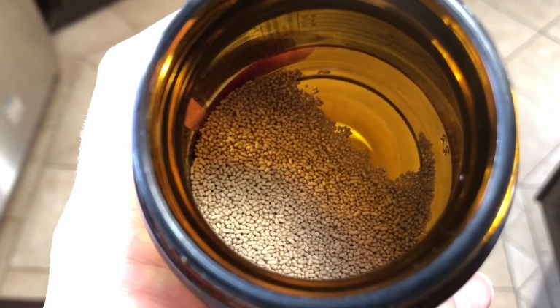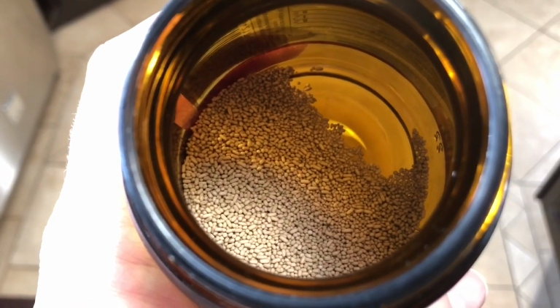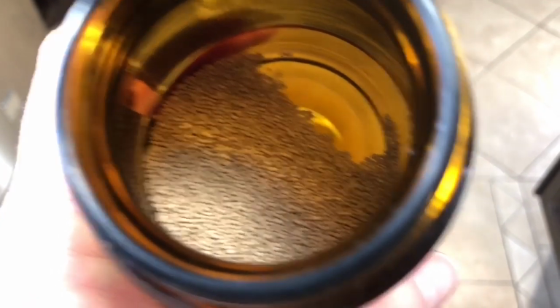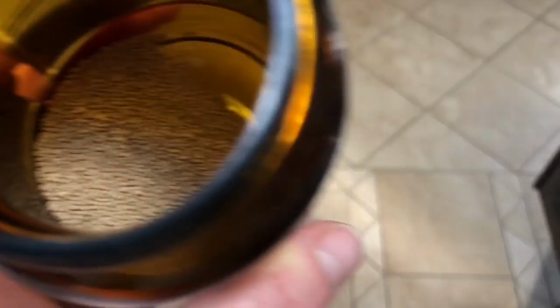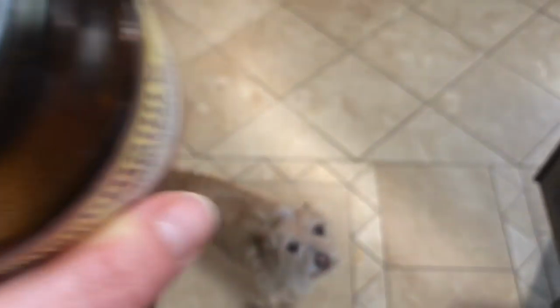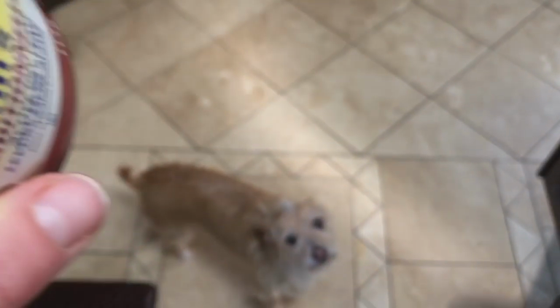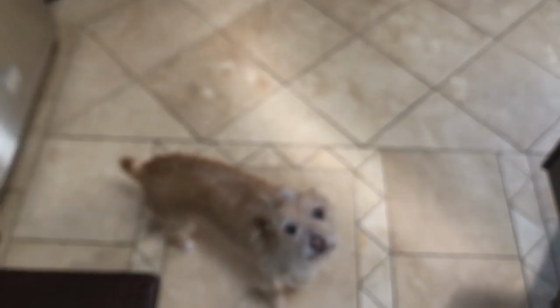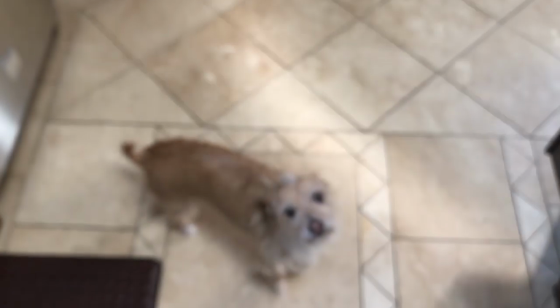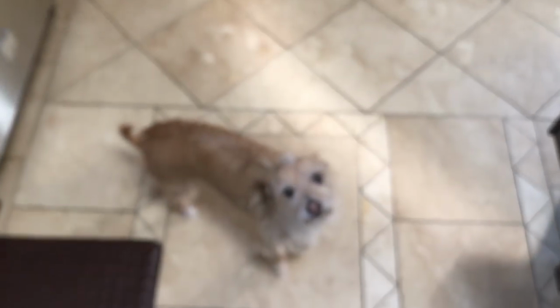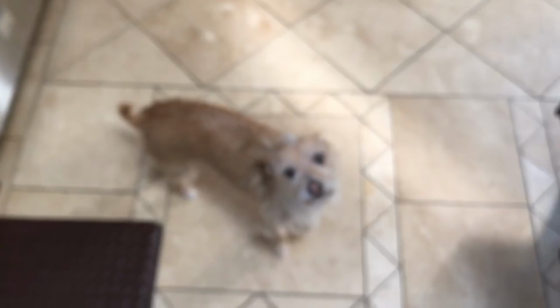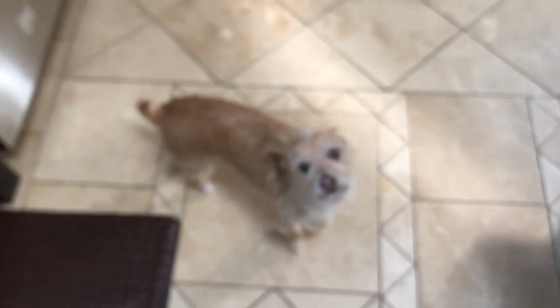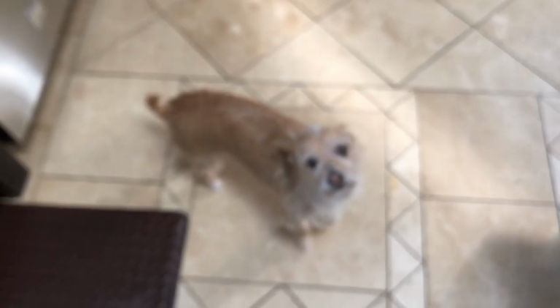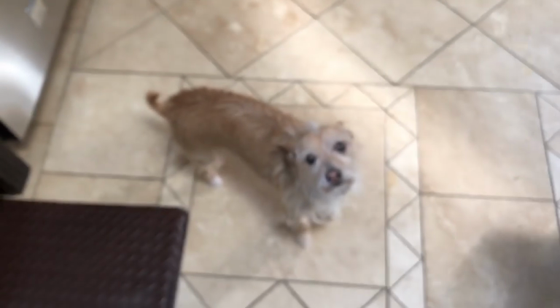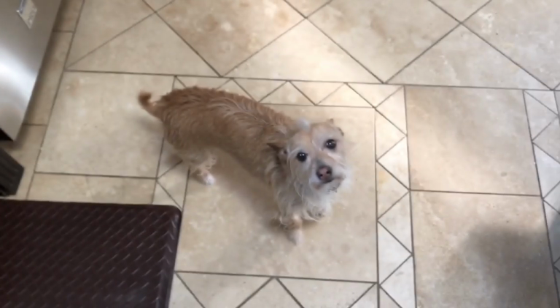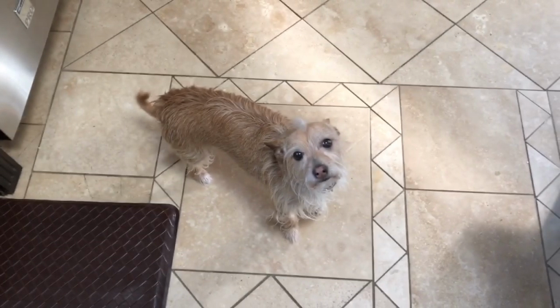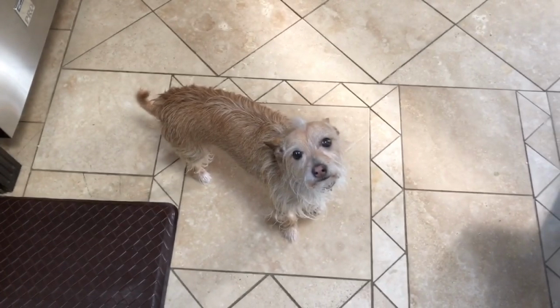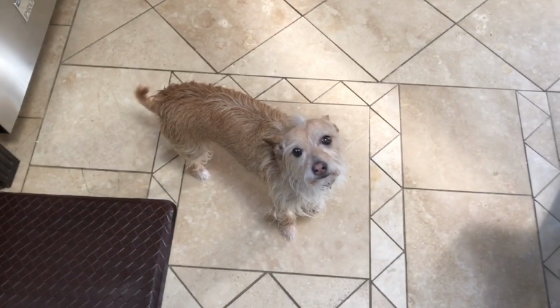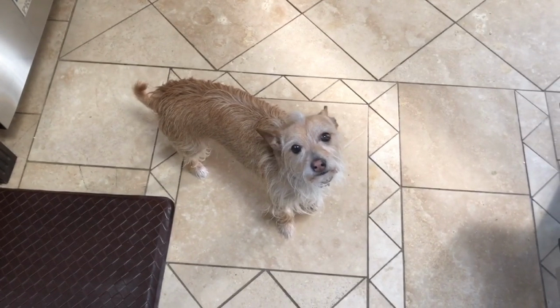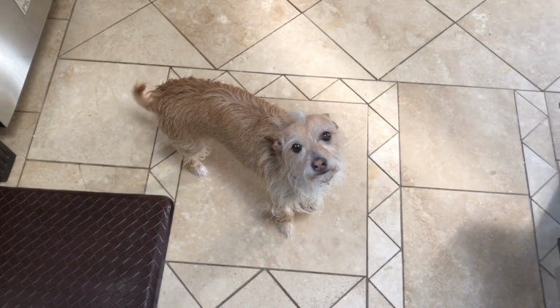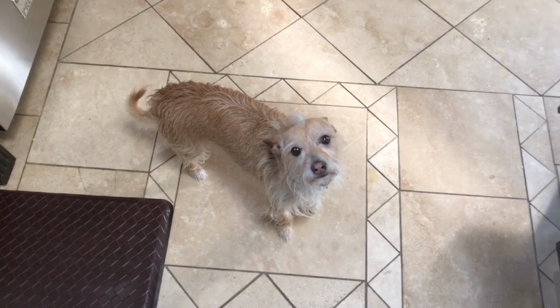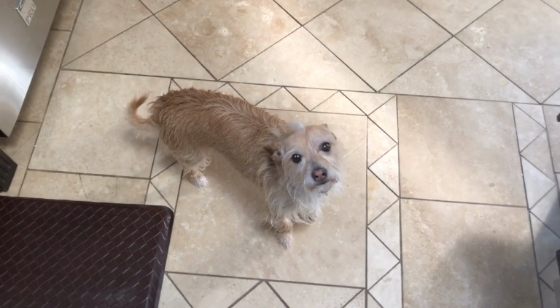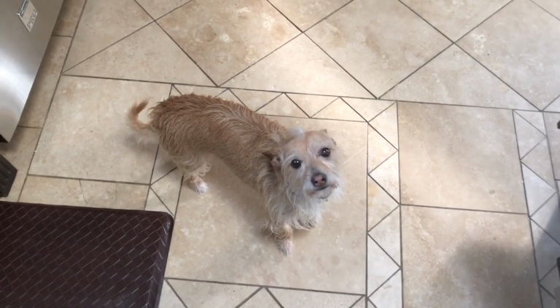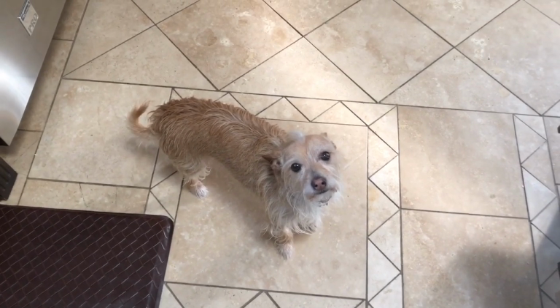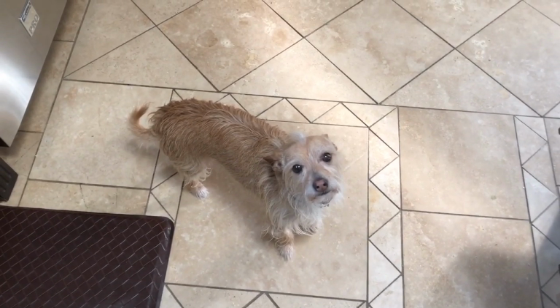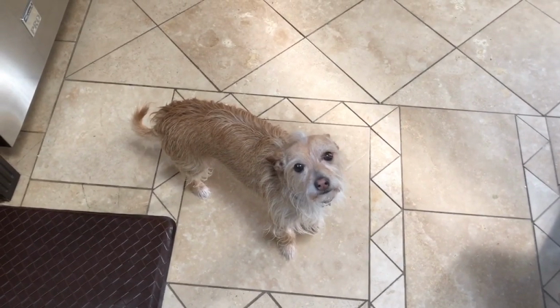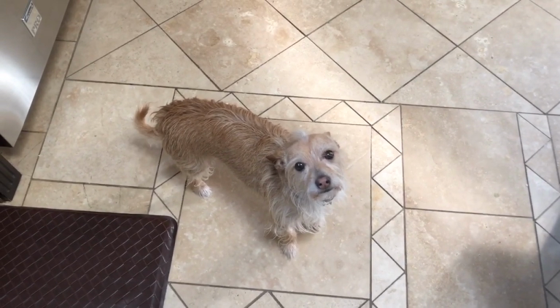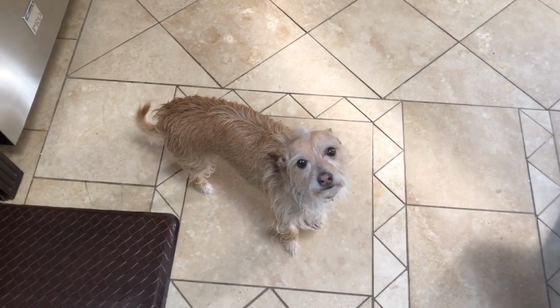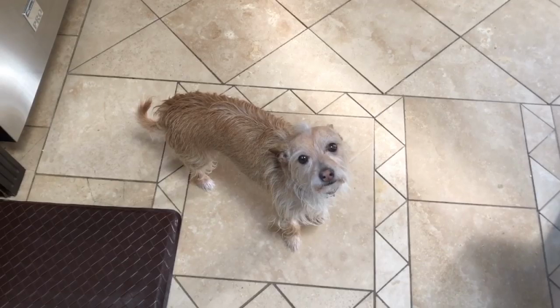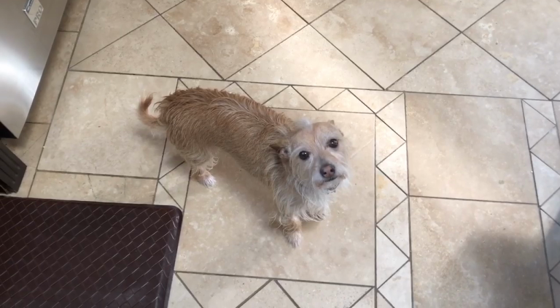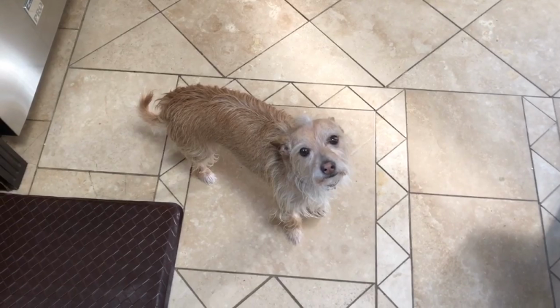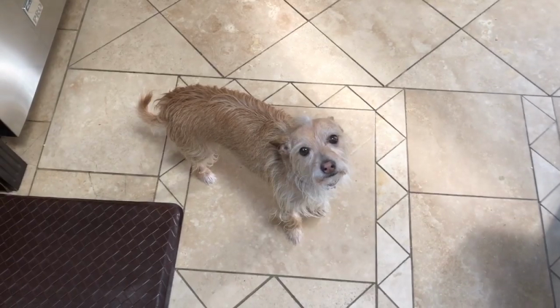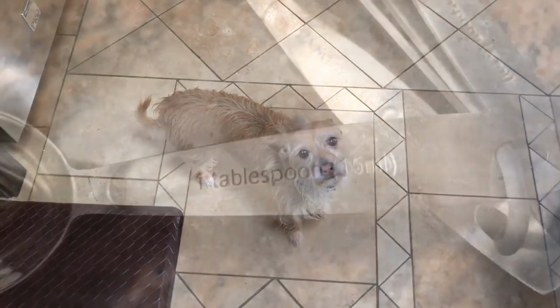I feel like someone is staring at me right now. It's Poppy. He's hoping for a crumb of food to drop in the kitchen.